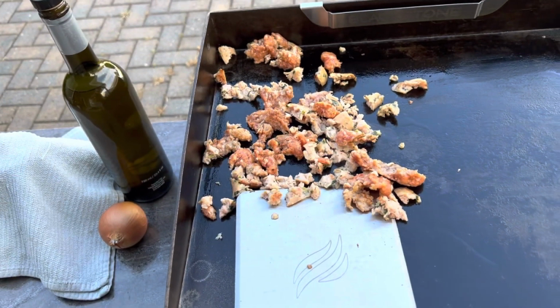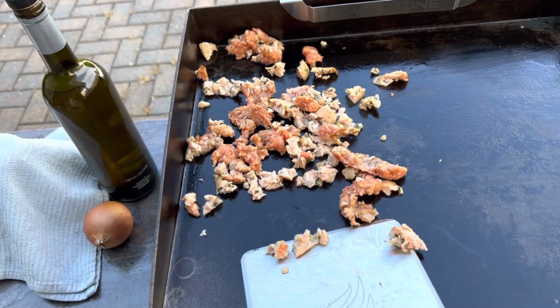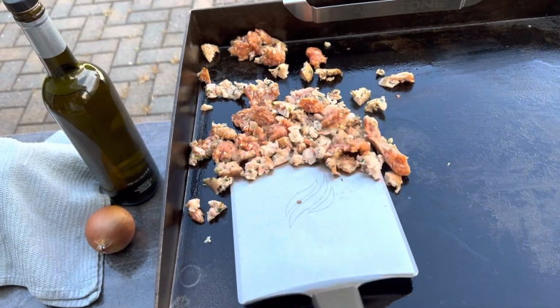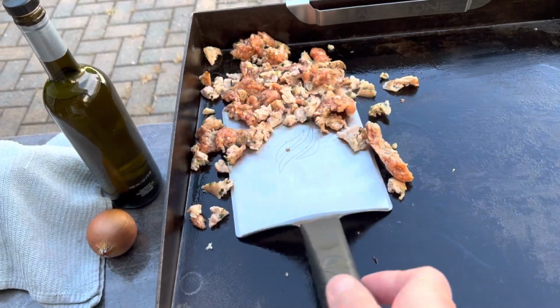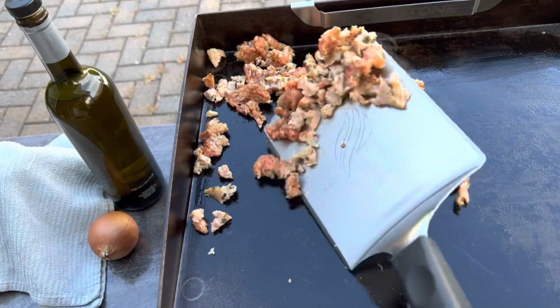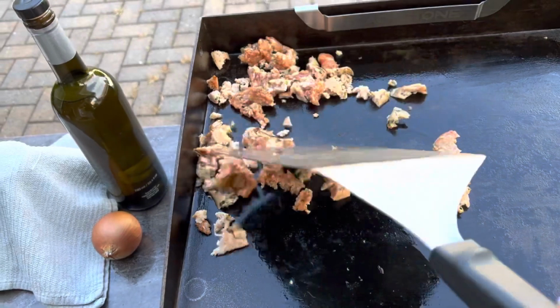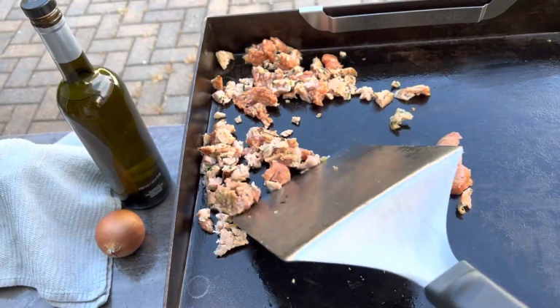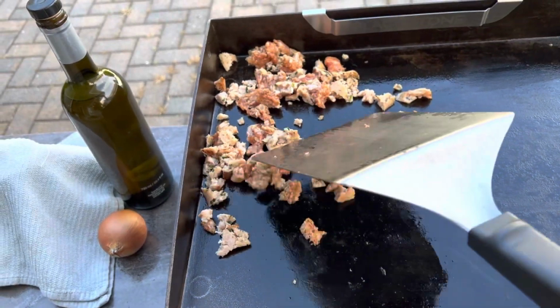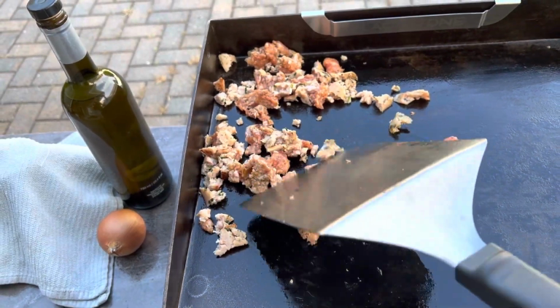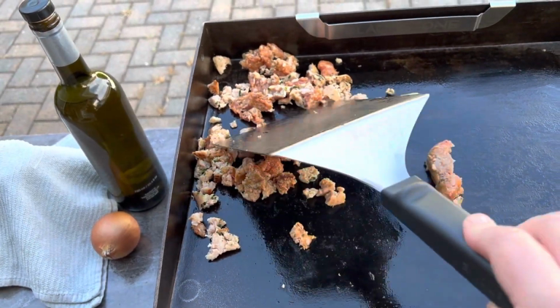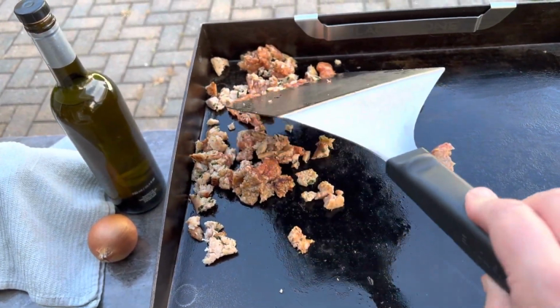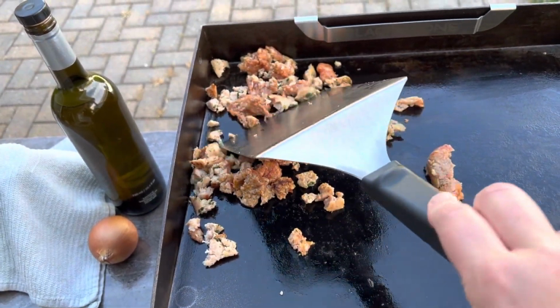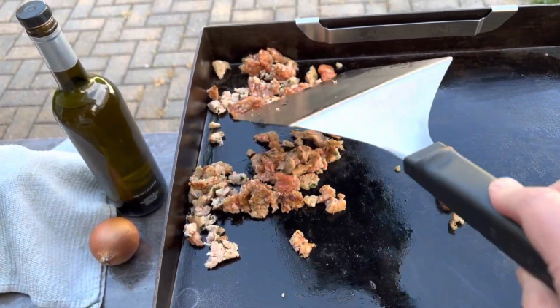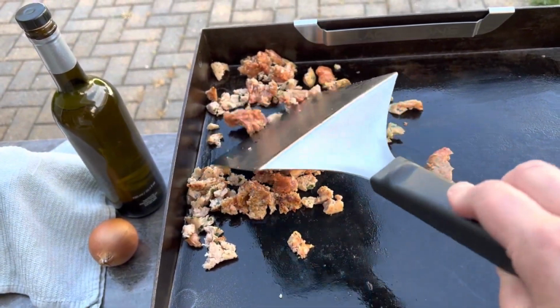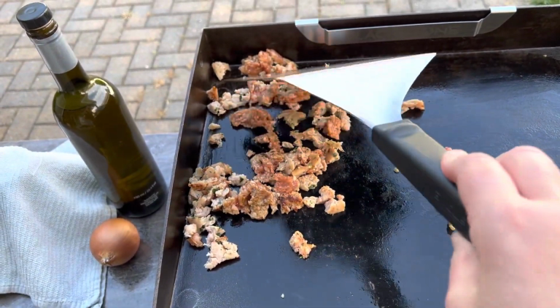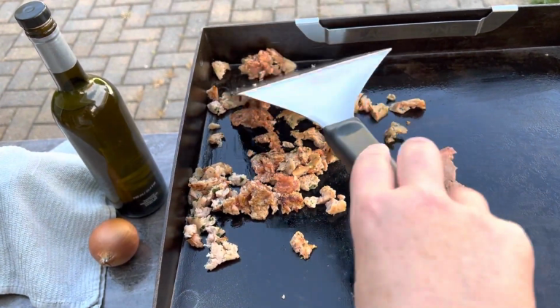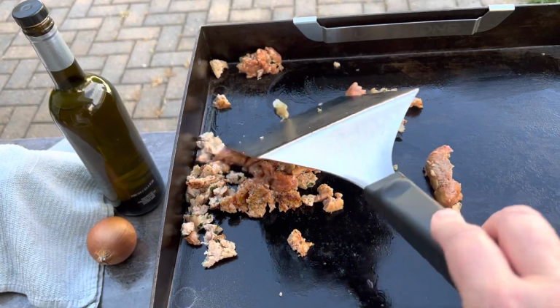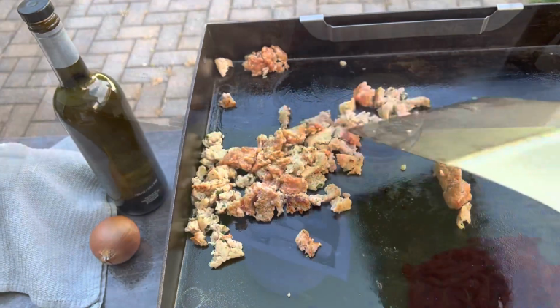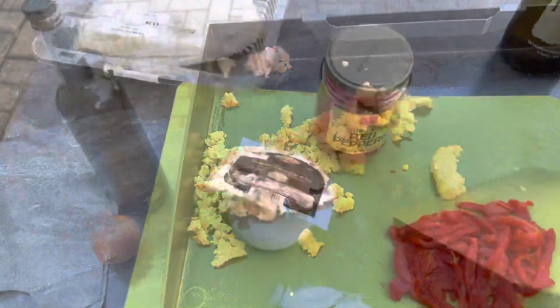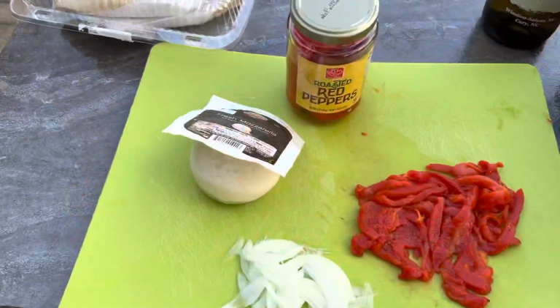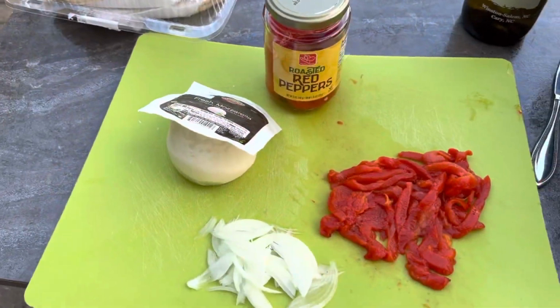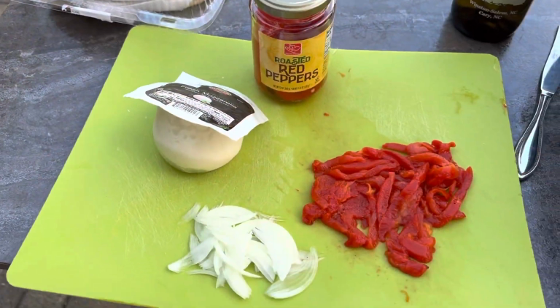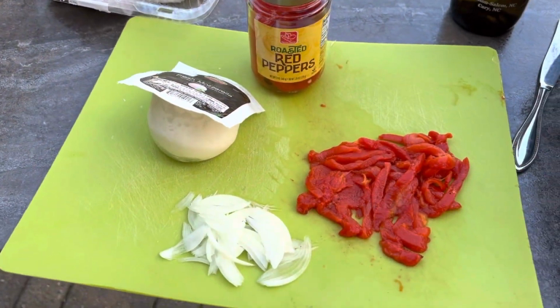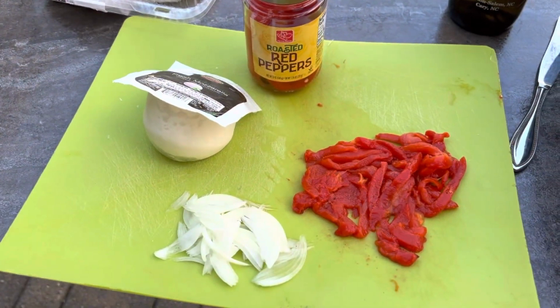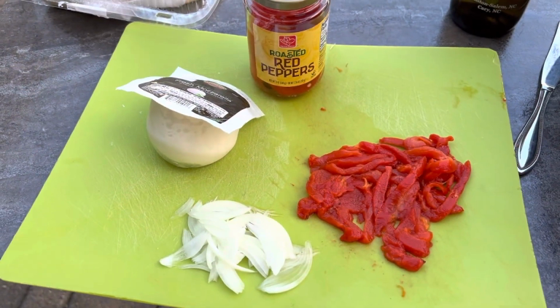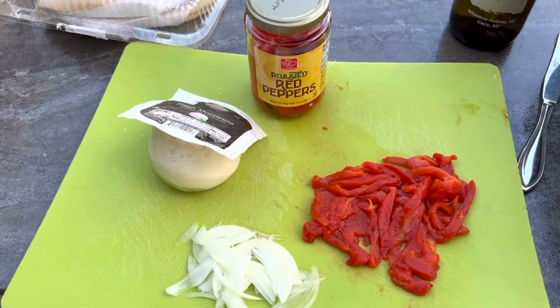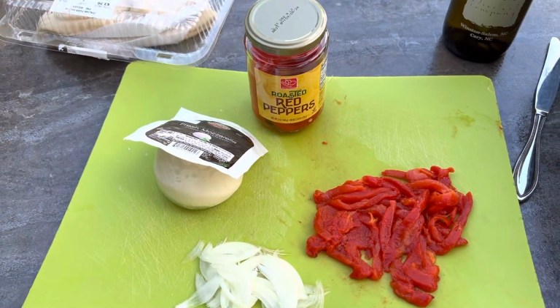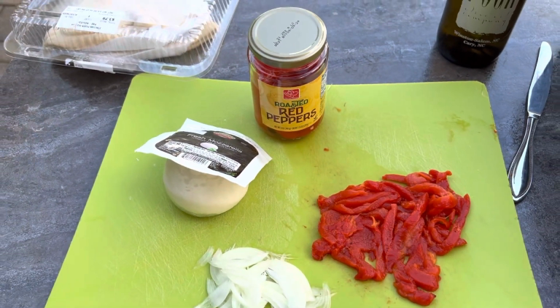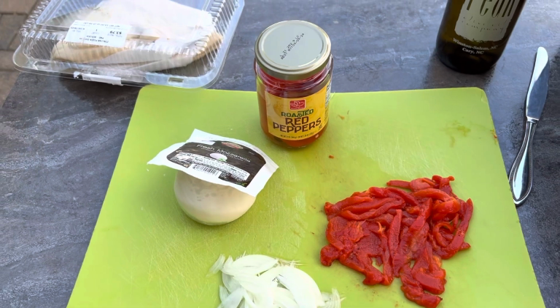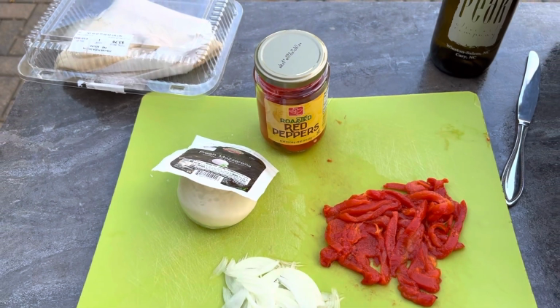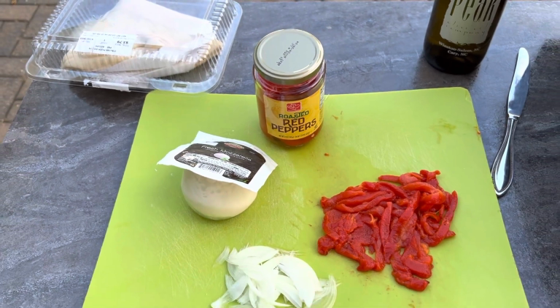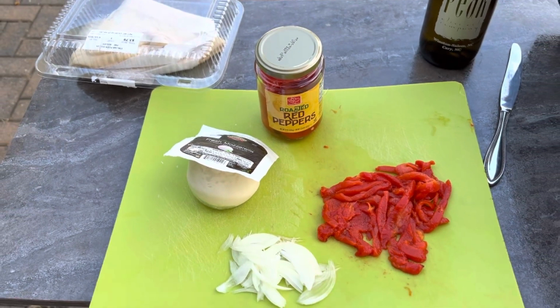For tonight's pizza we're cooking up some sweet Italian sausage, then we're going to add some roasted red peppers from a jar, thinly sliced fresh onions, and fresh mozzarella.